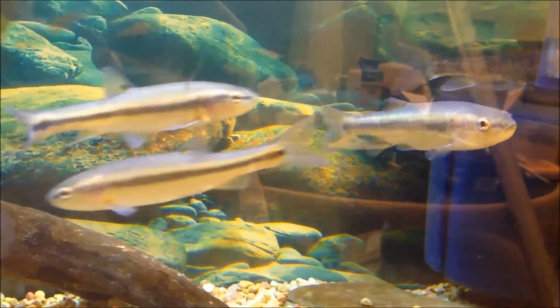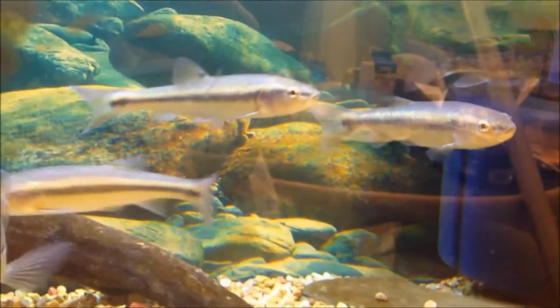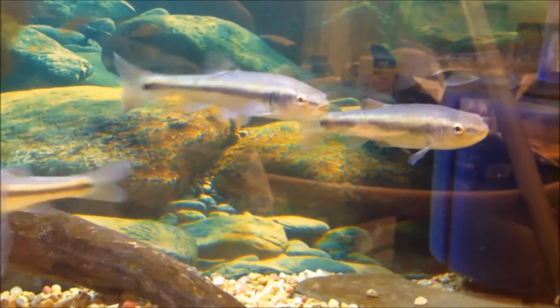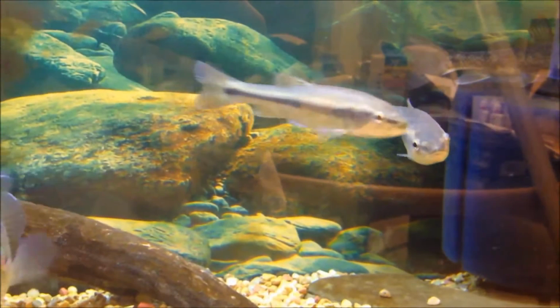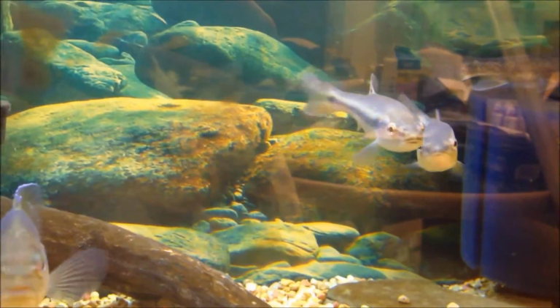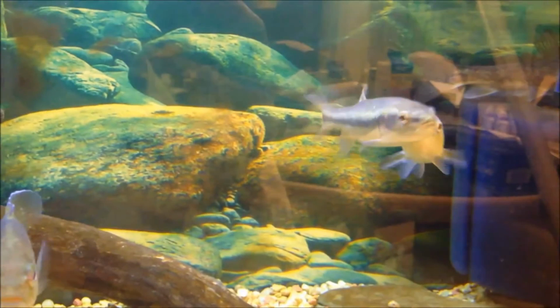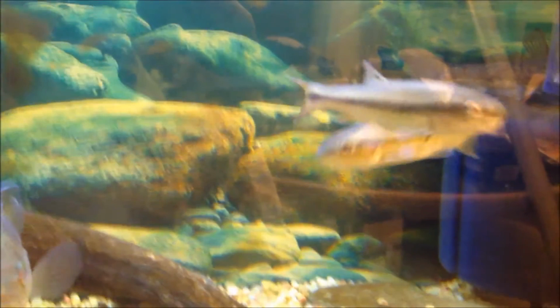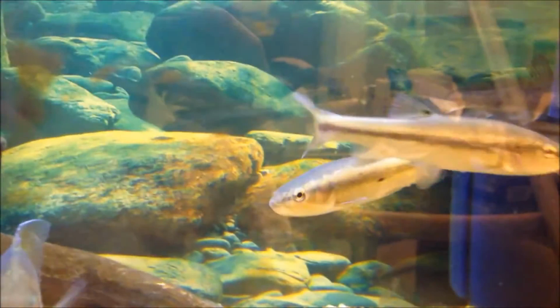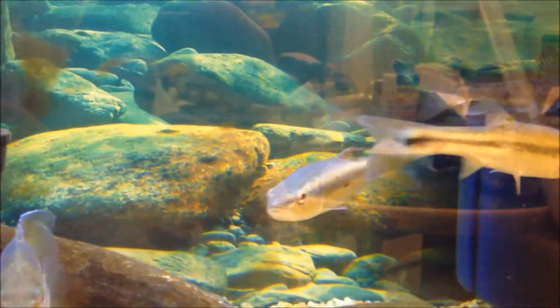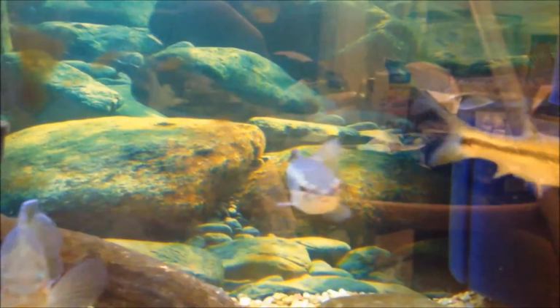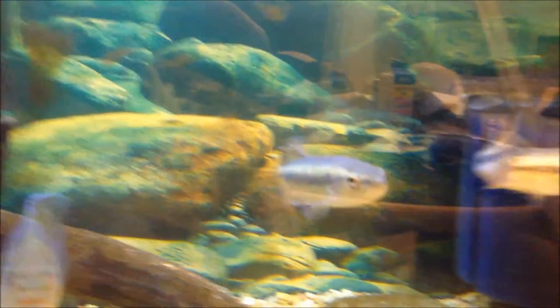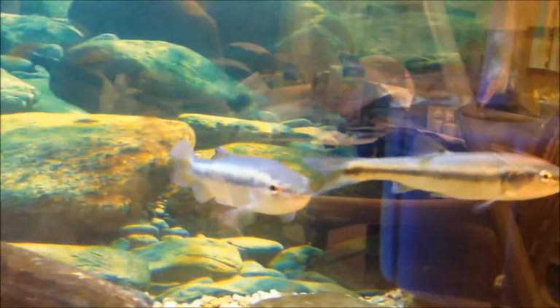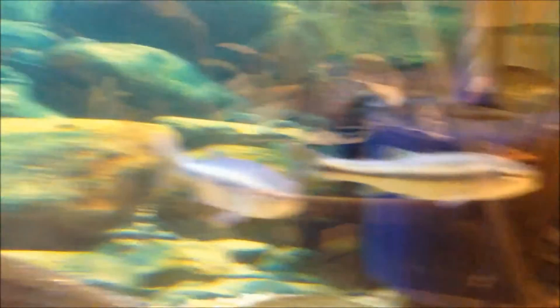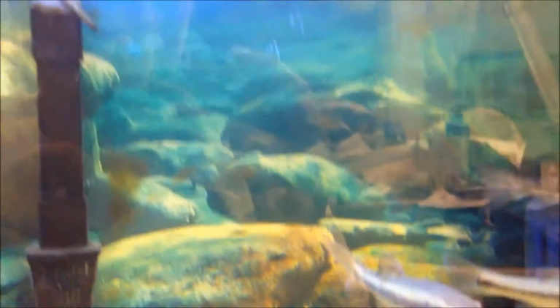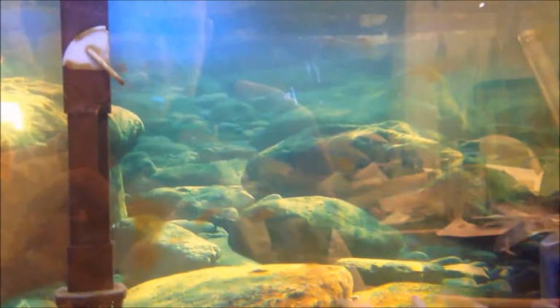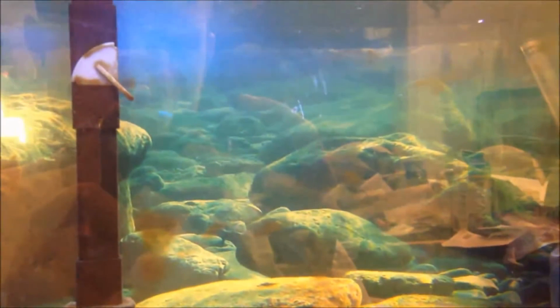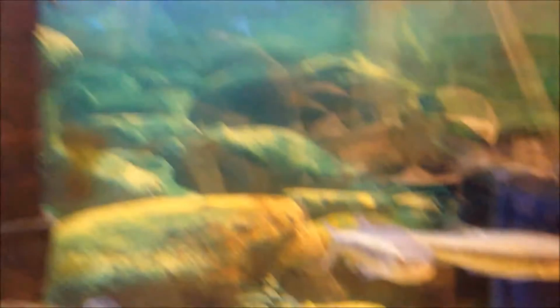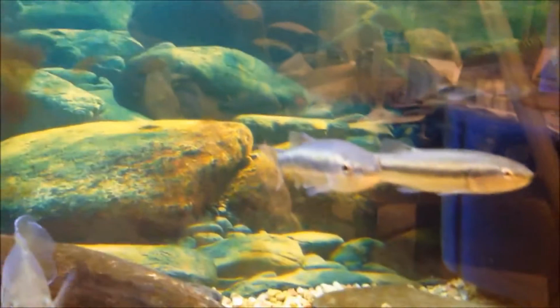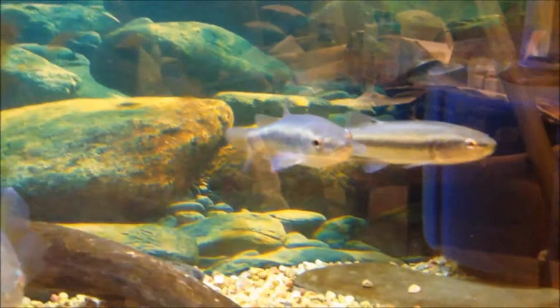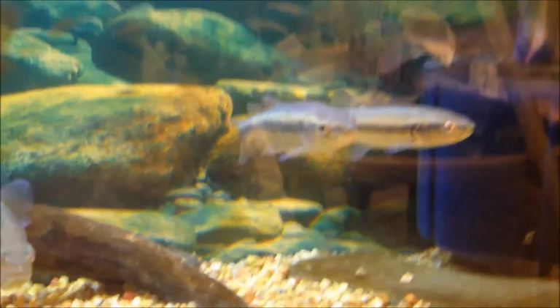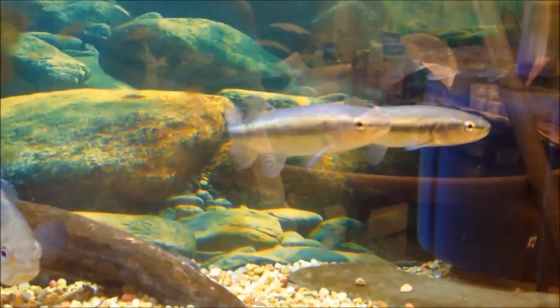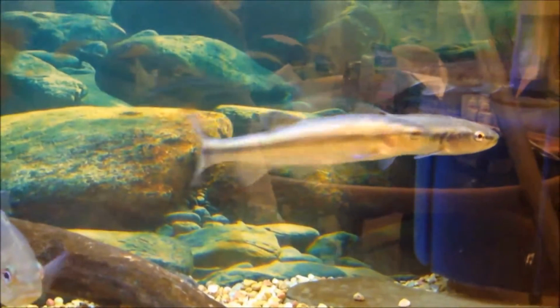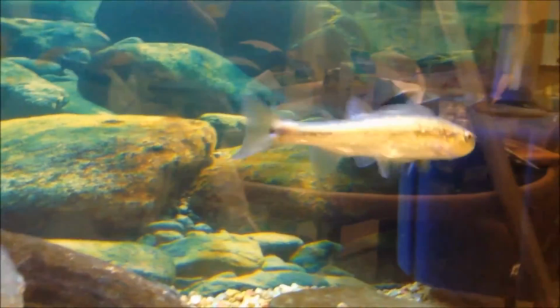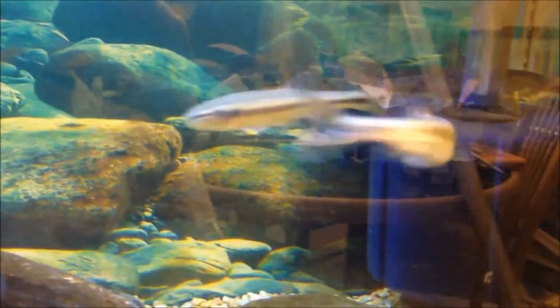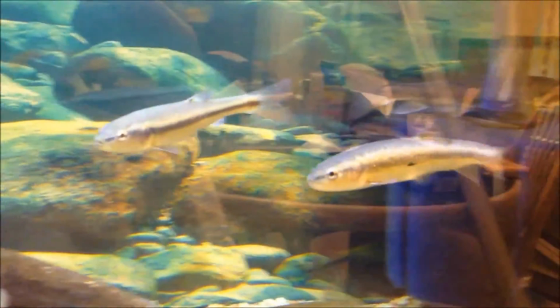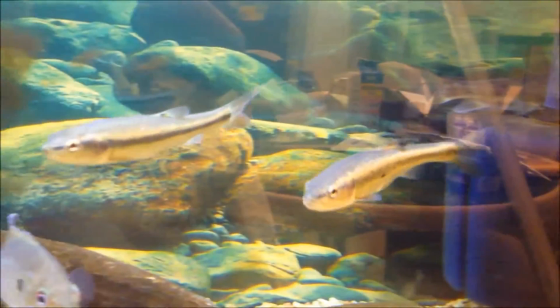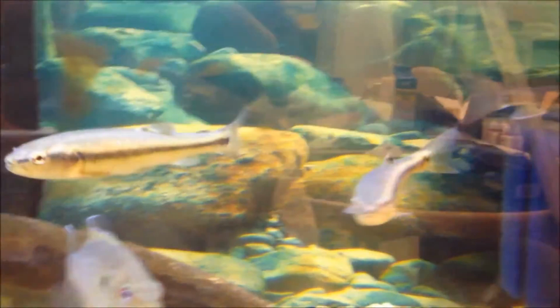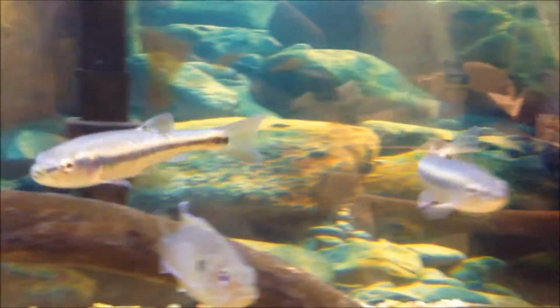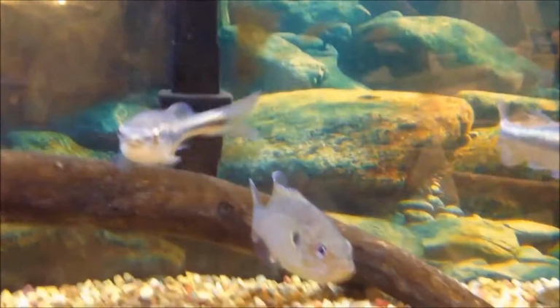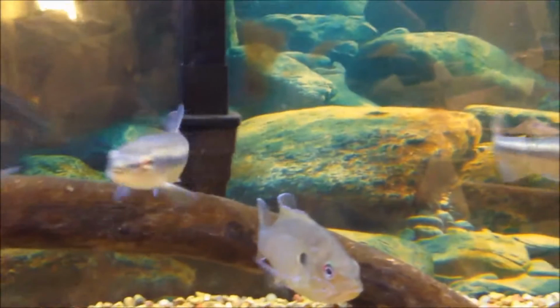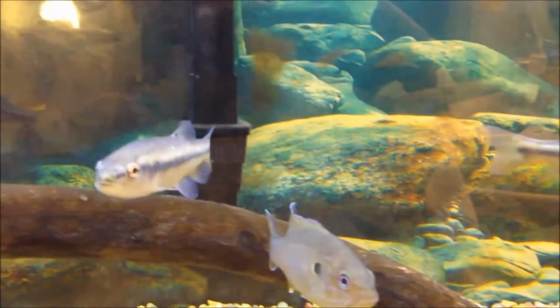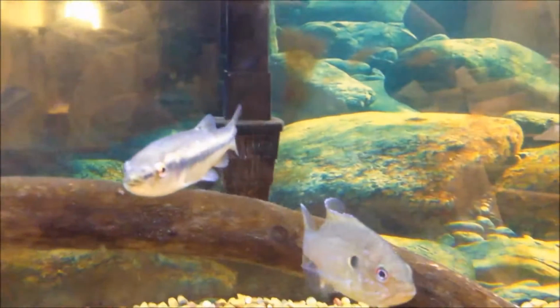Minimum tank size: some of the smaller growing individuals only get six to eight inches, so a 30-long — which is what these guys are growing out in — would be fine for them. But some of the larger adults are going to need up to a 75 gallon. These can get big; these are big minnows.